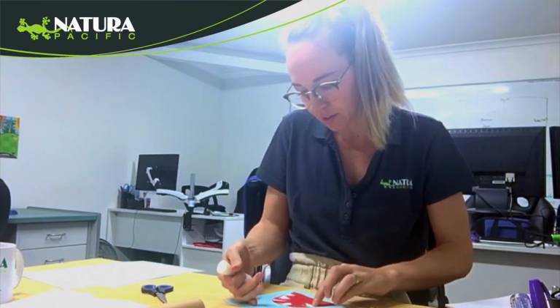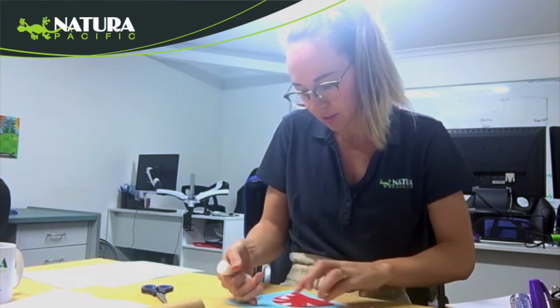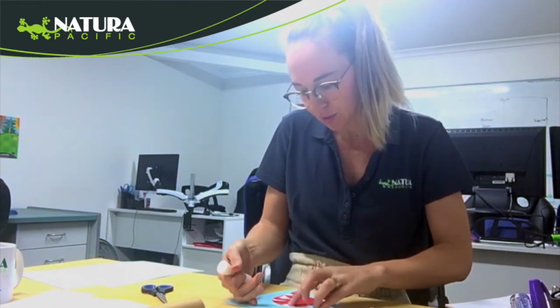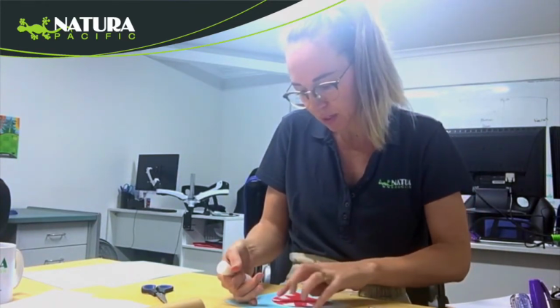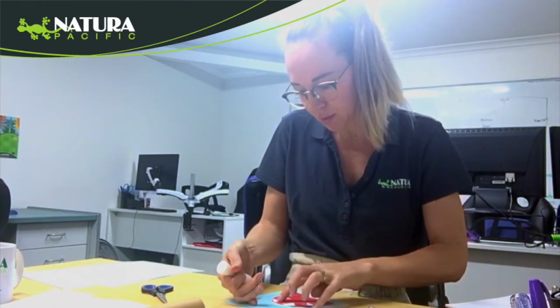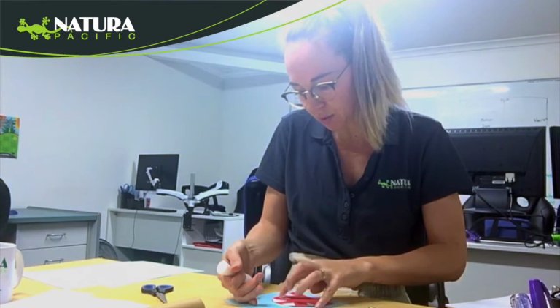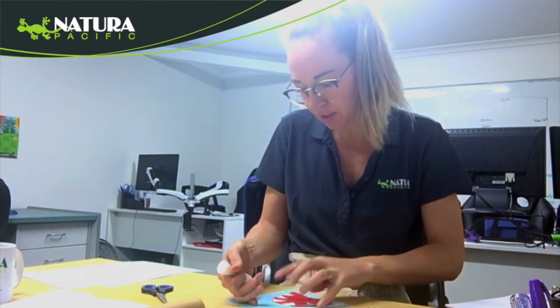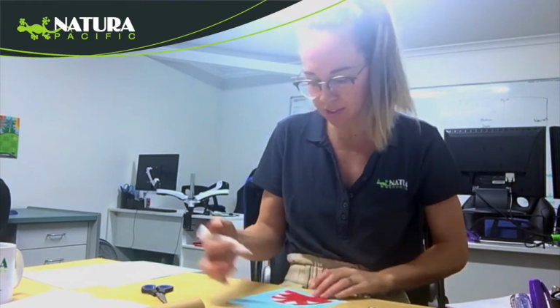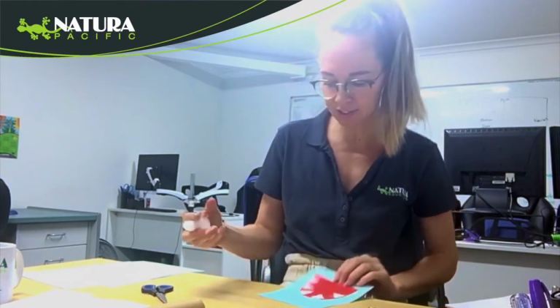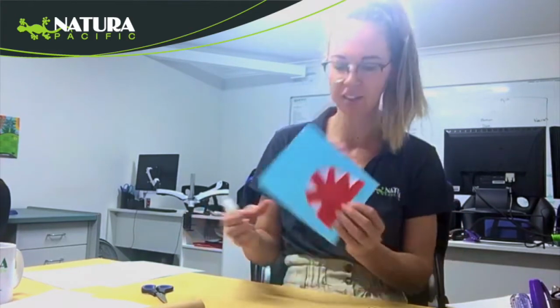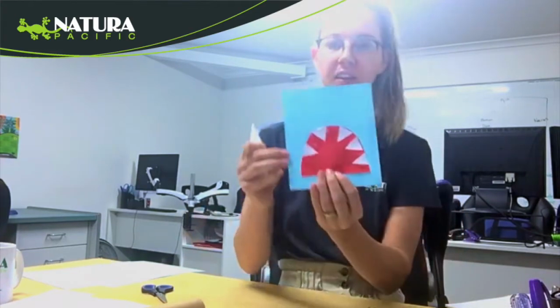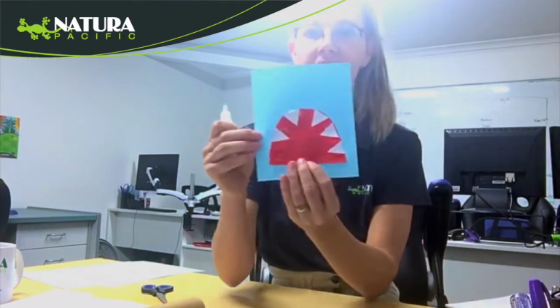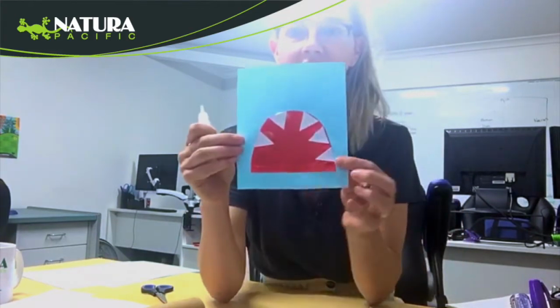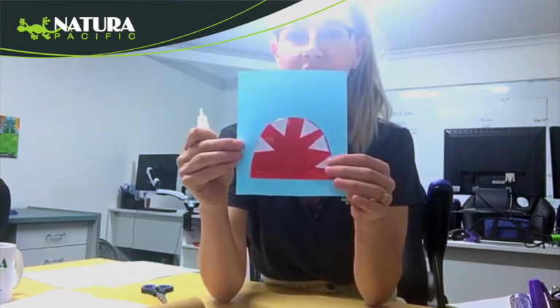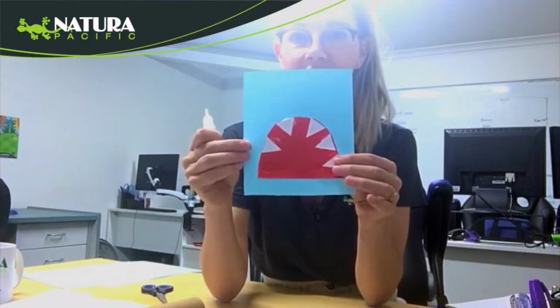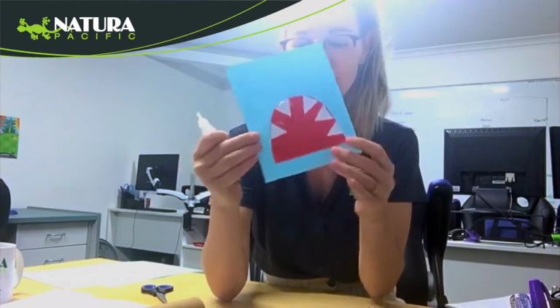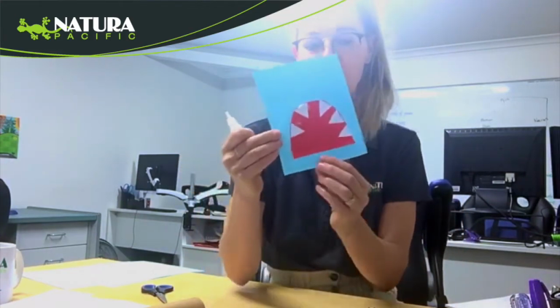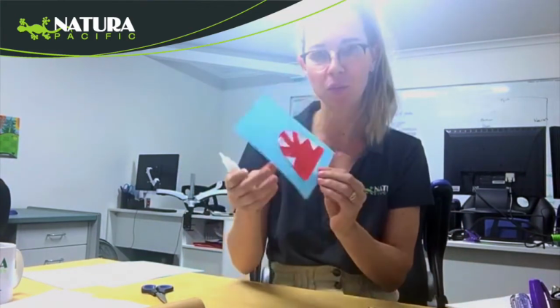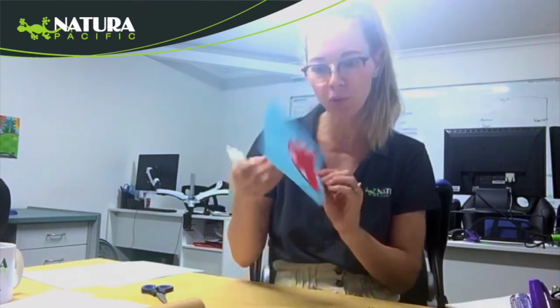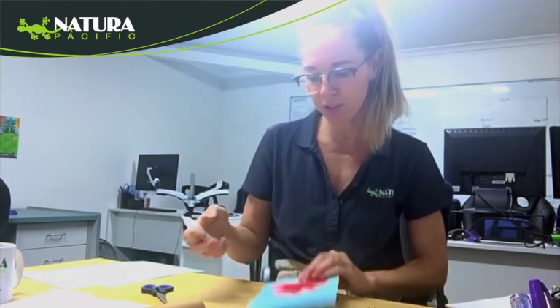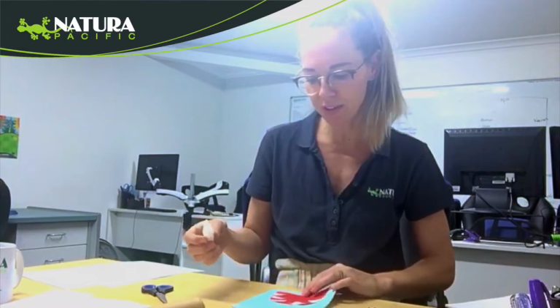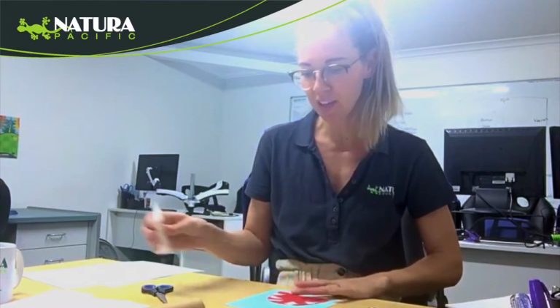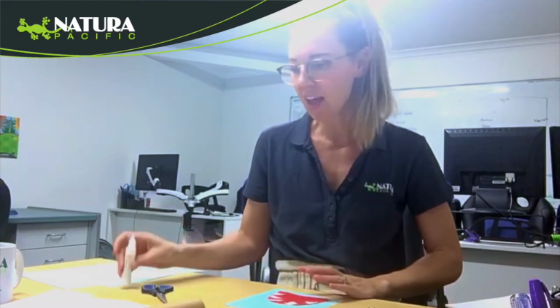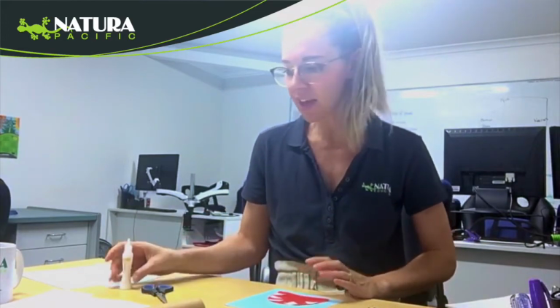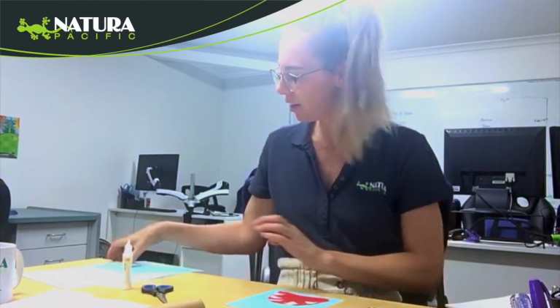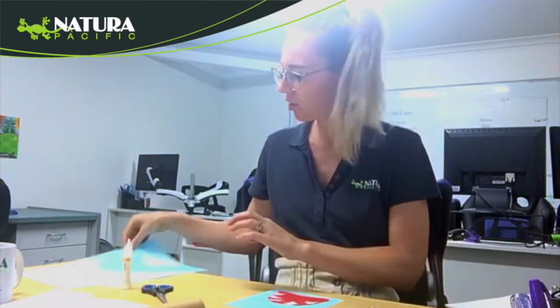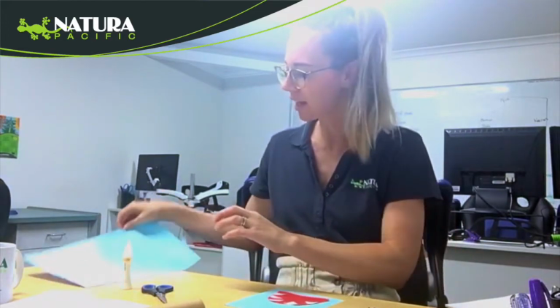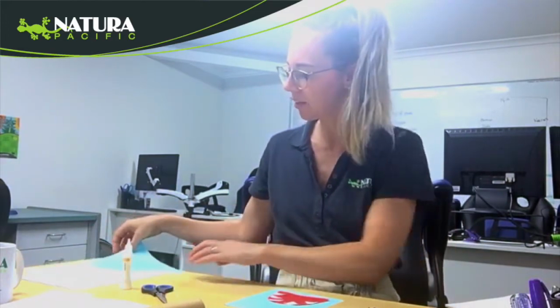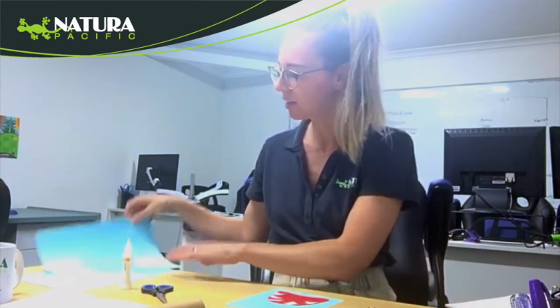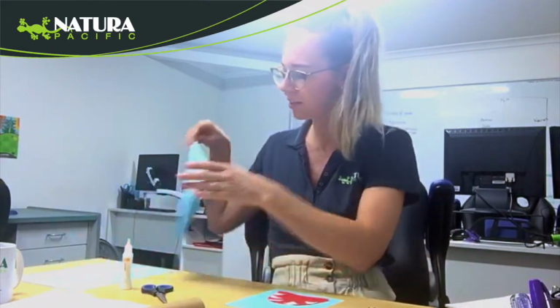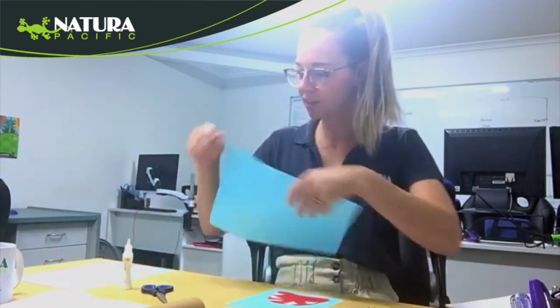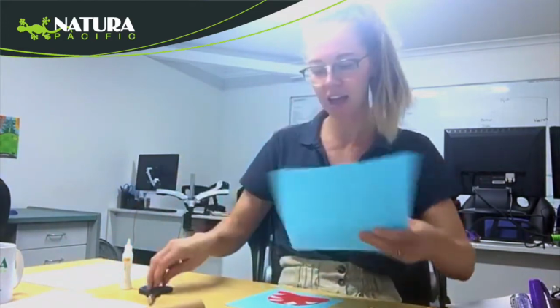Space them out so they sit nicely. There's our teeth — probably need one more tooth down there. And then you can cut out his tail.